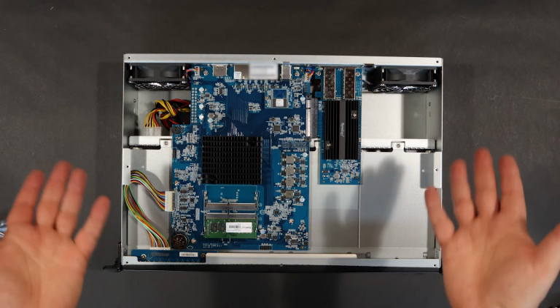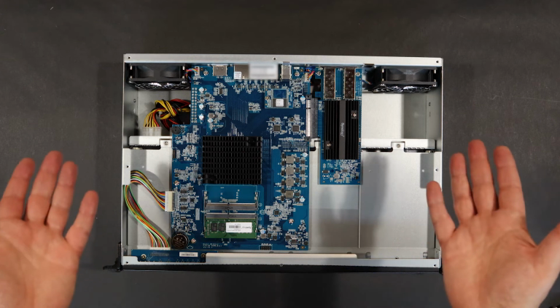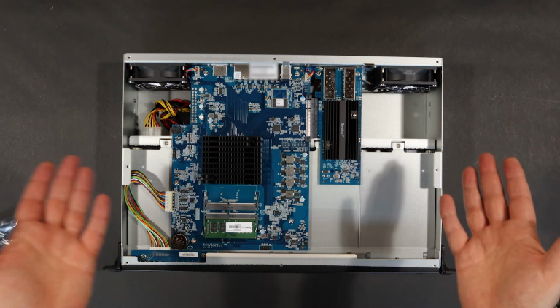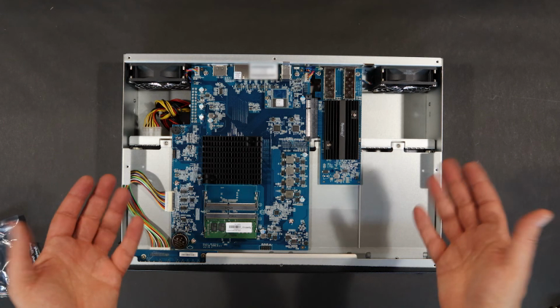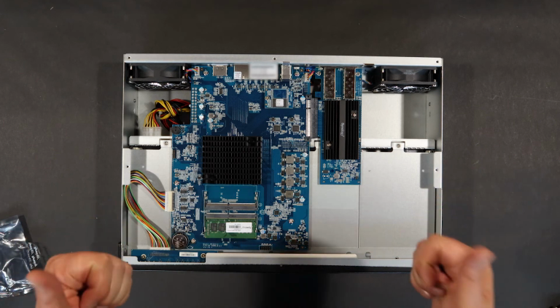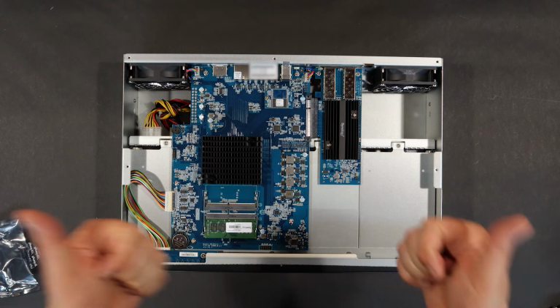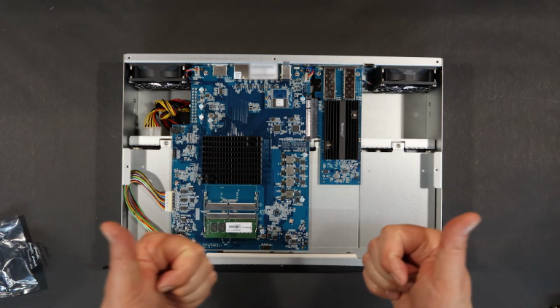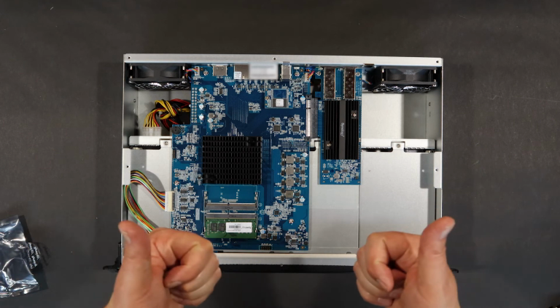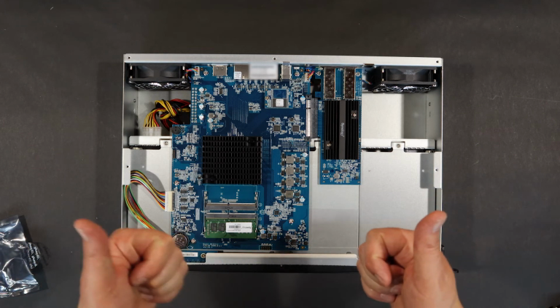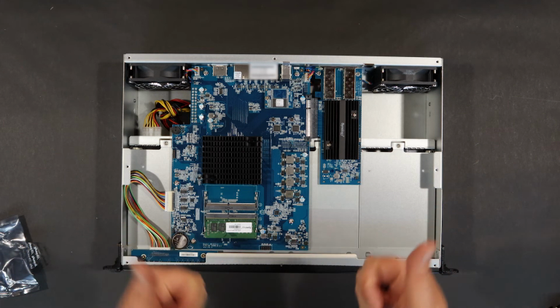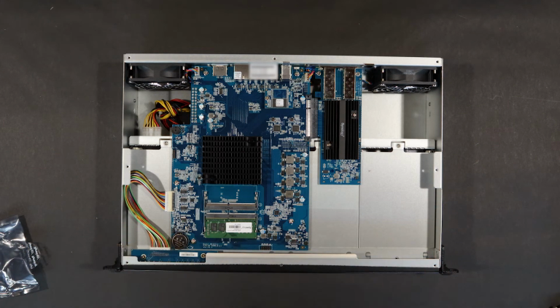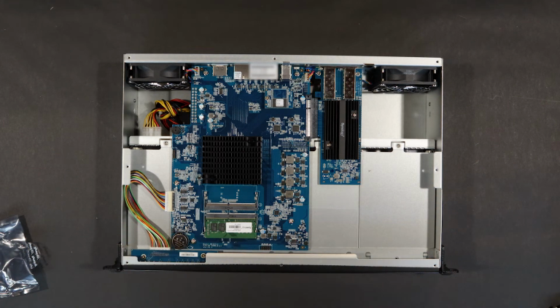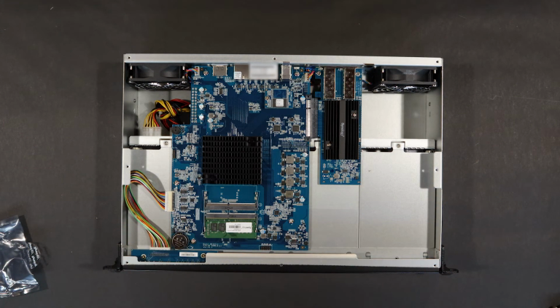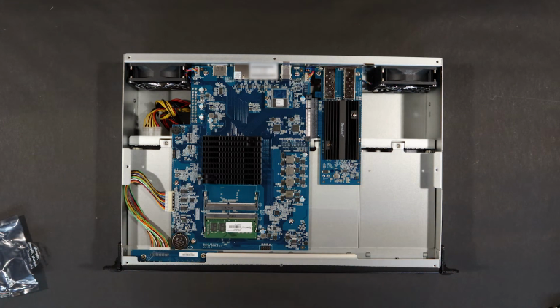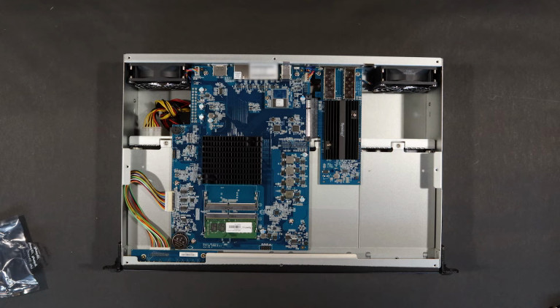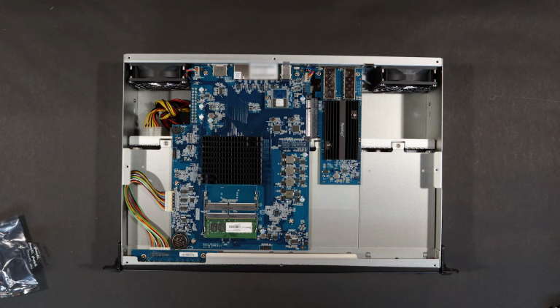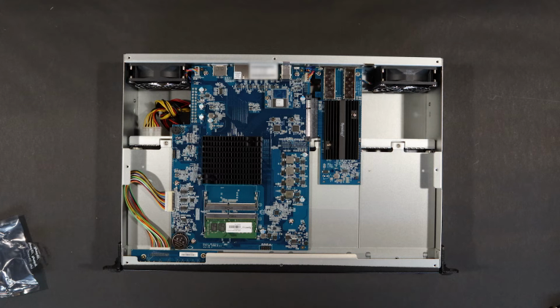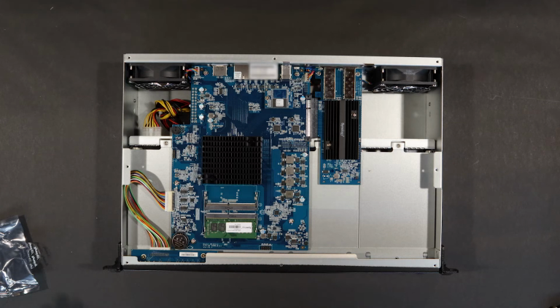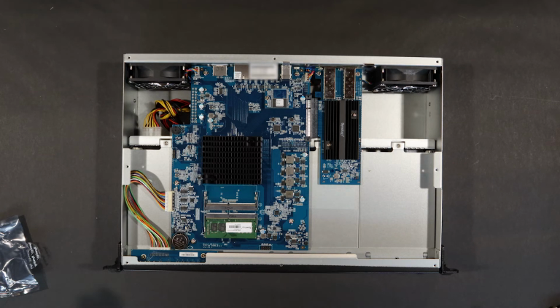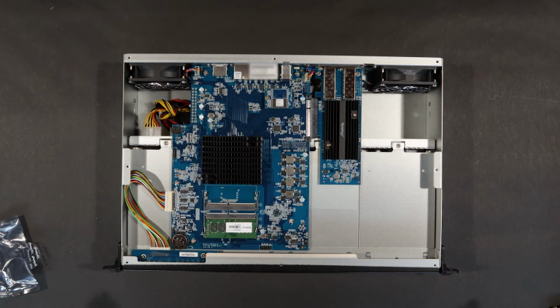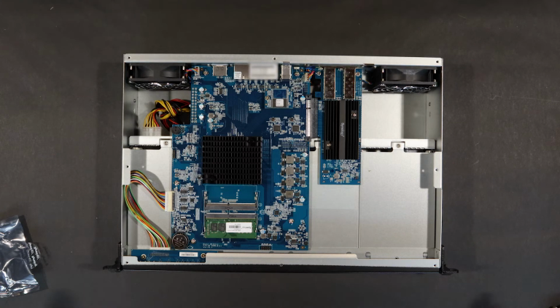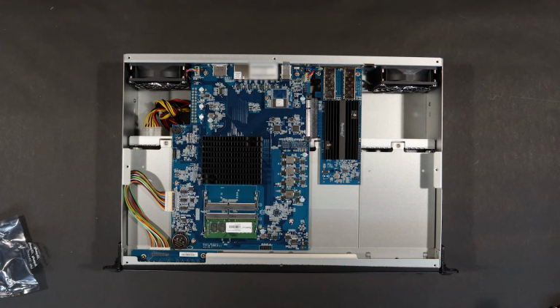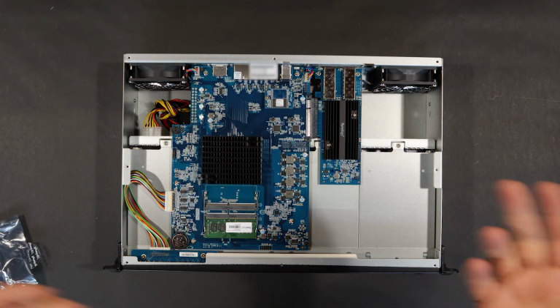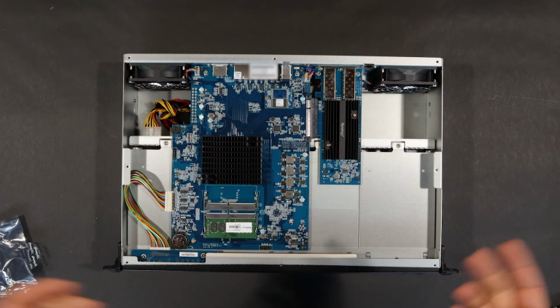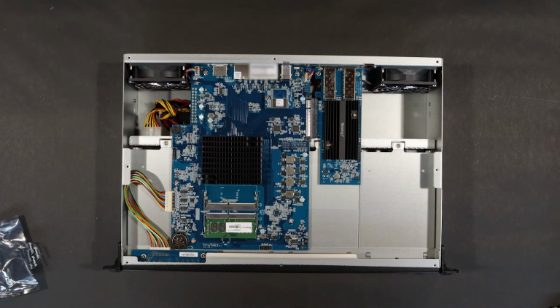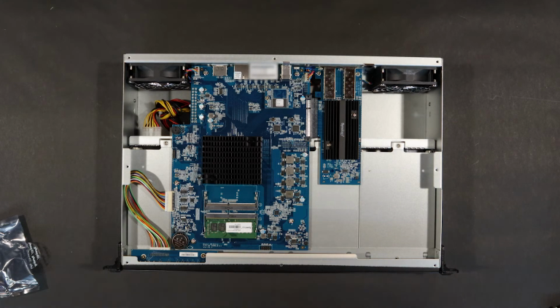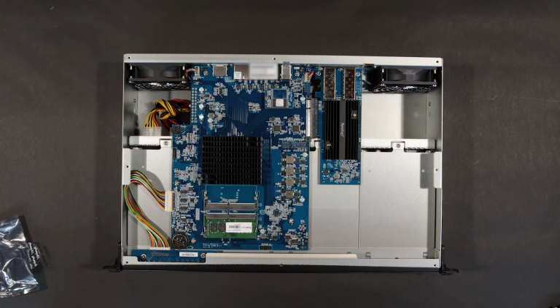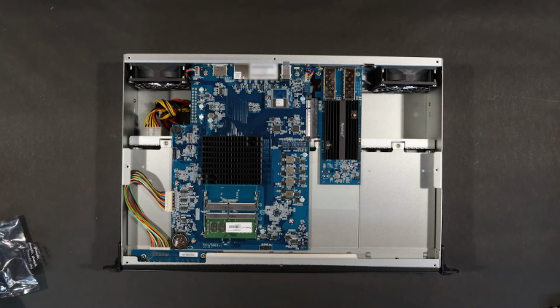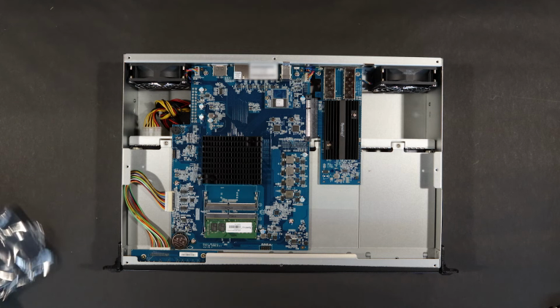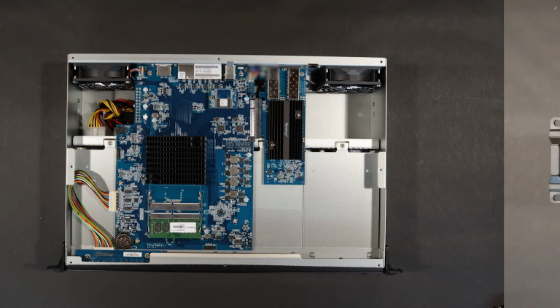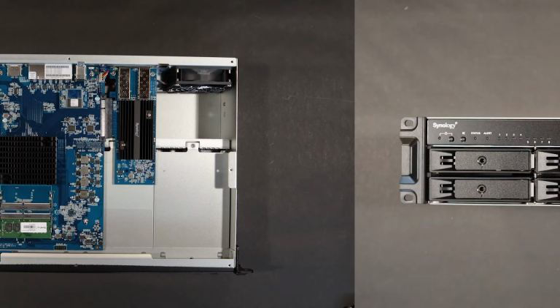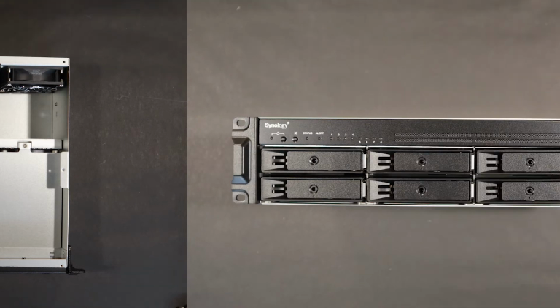And there we go. I'm ready for 10 gigabit networking. Love it. So all I got to do is slap this thing full of hard drives, and away we go.